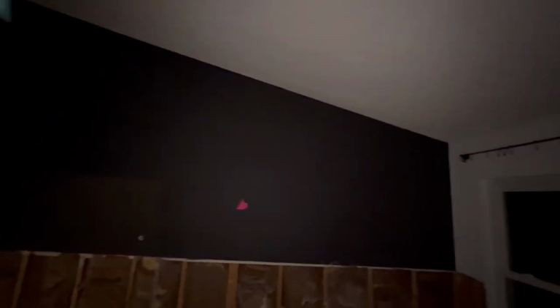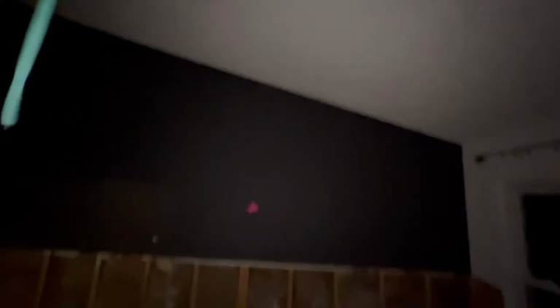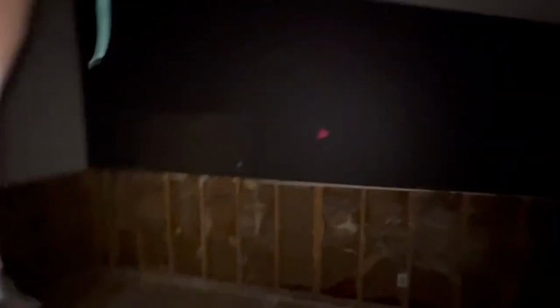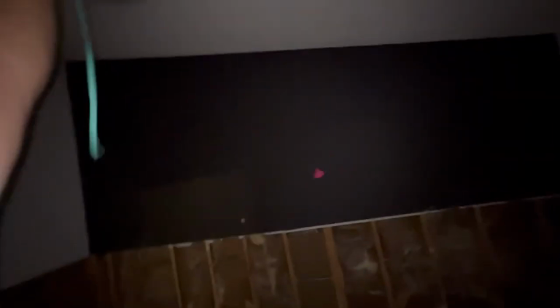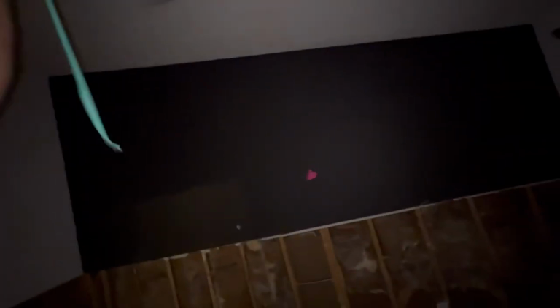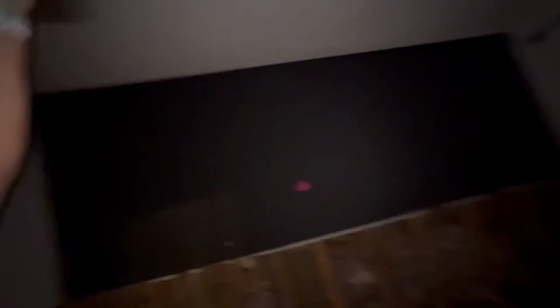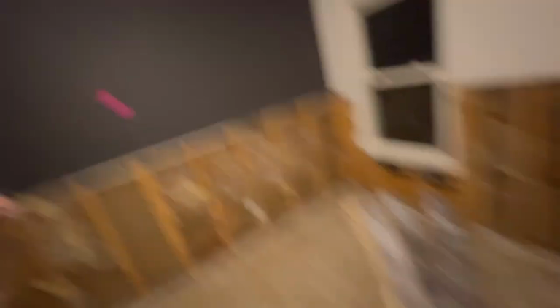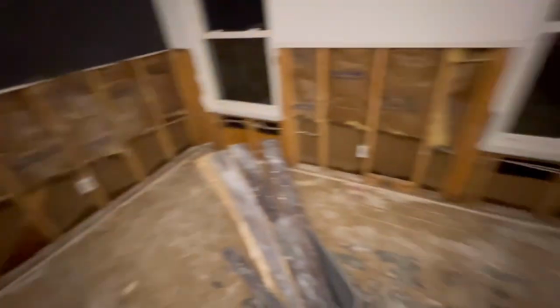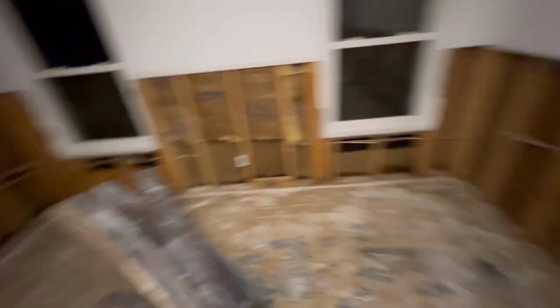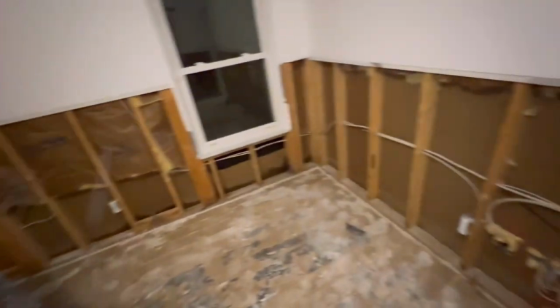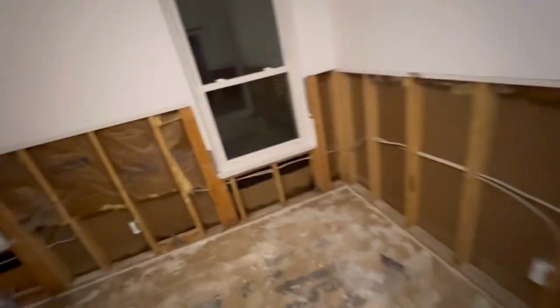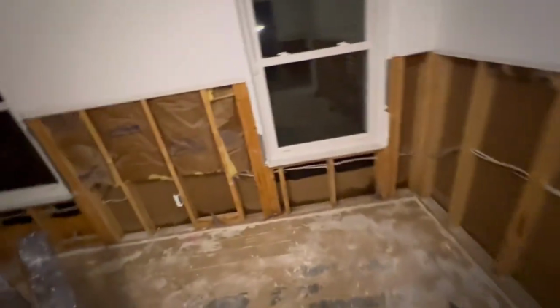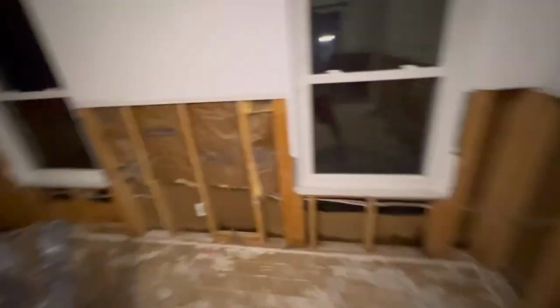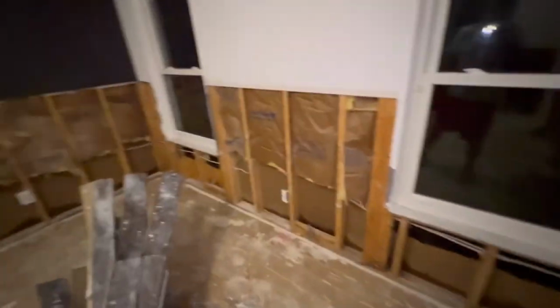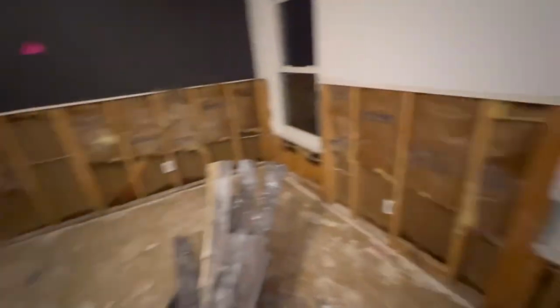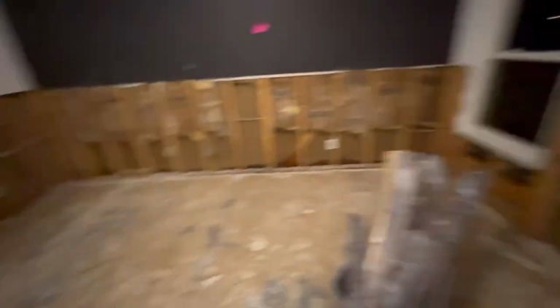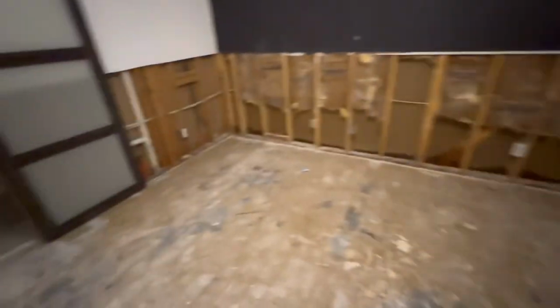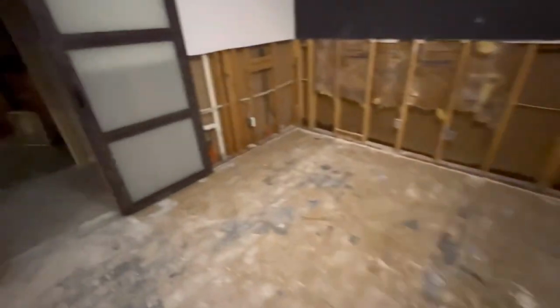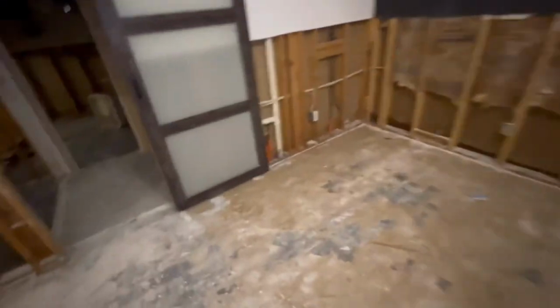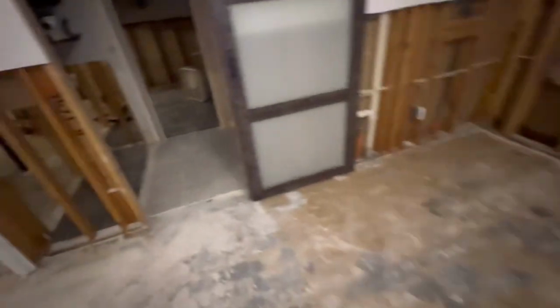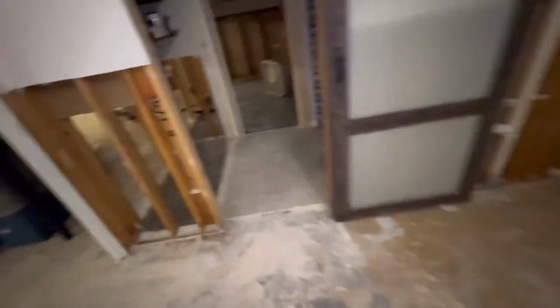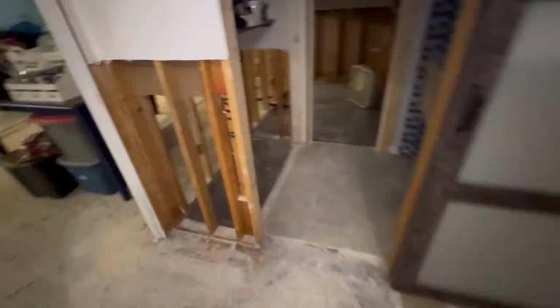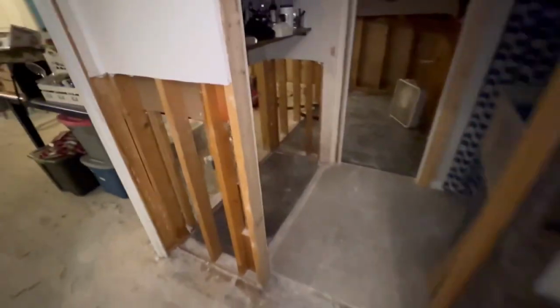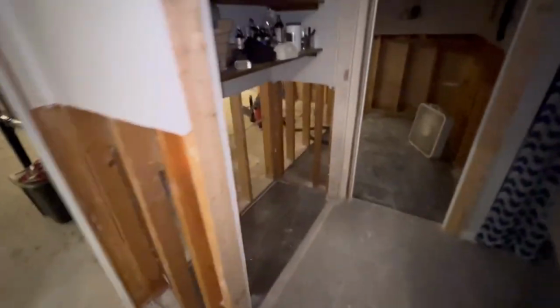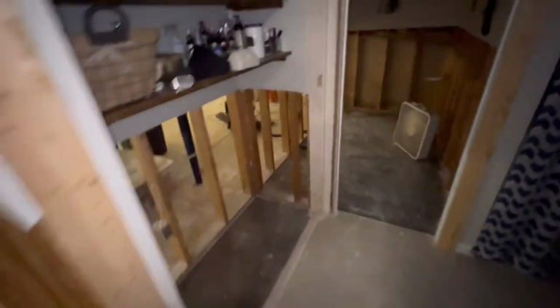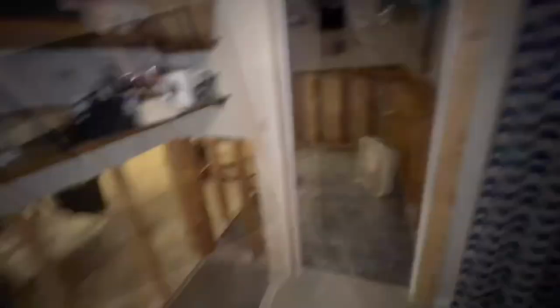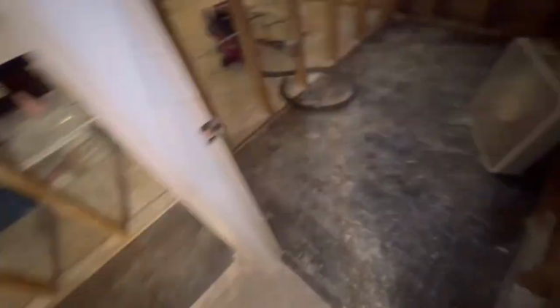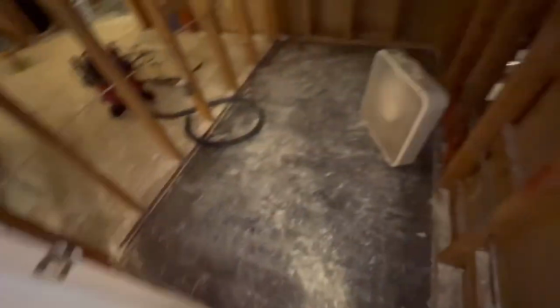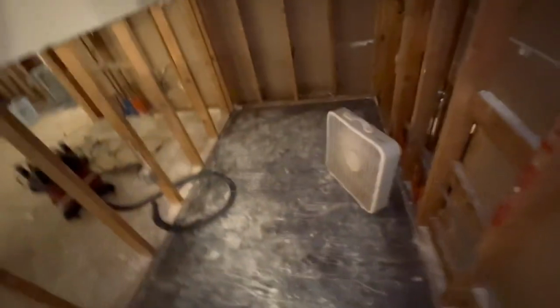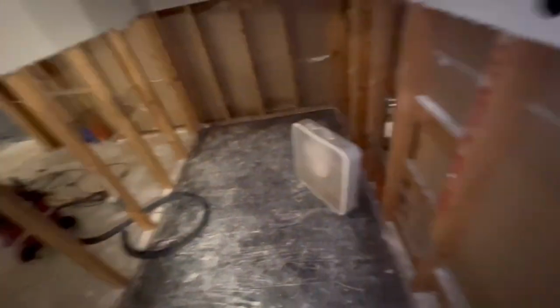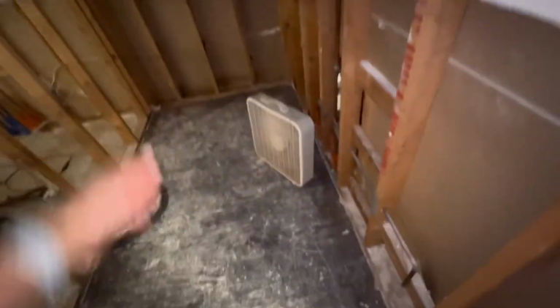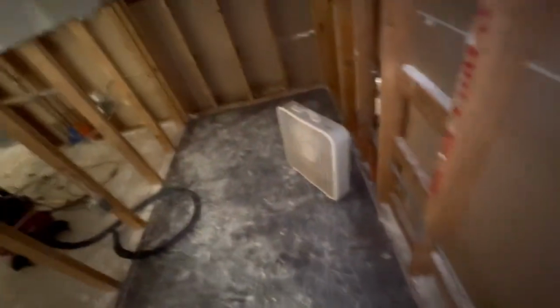The master bedroom looks like it's drying out okay. So yeah, we've got our work cut out for us.